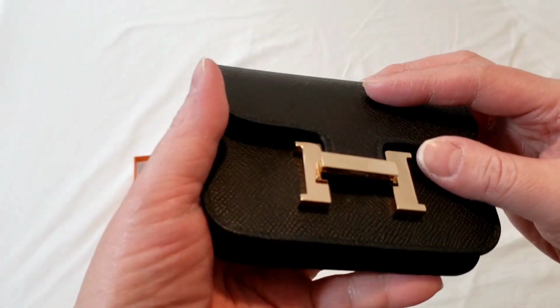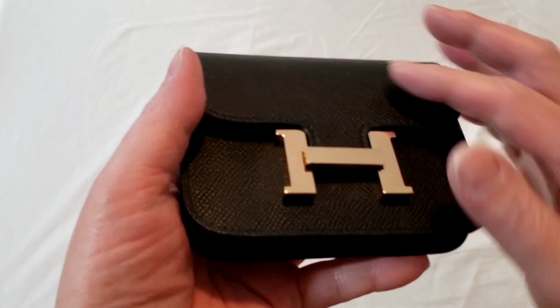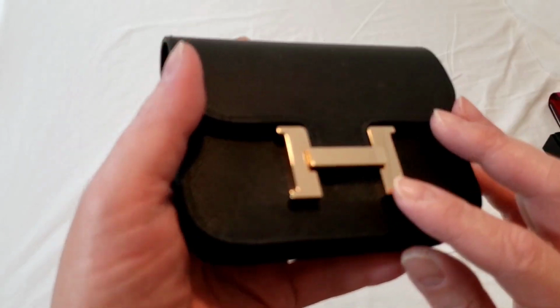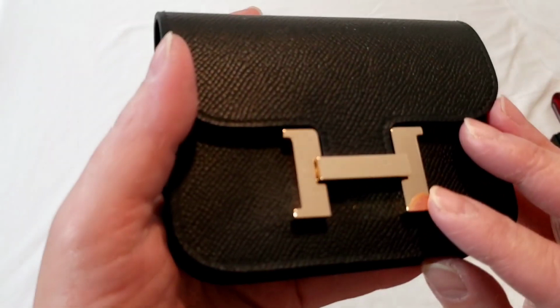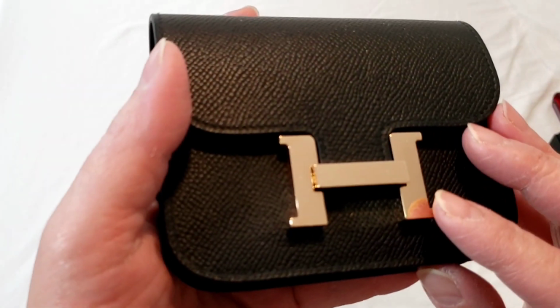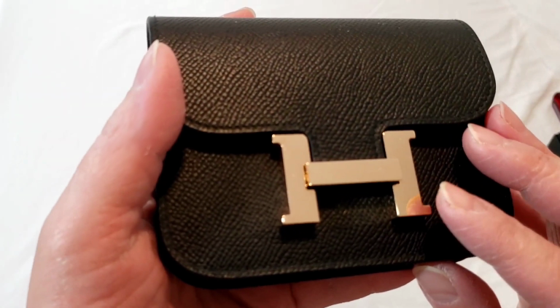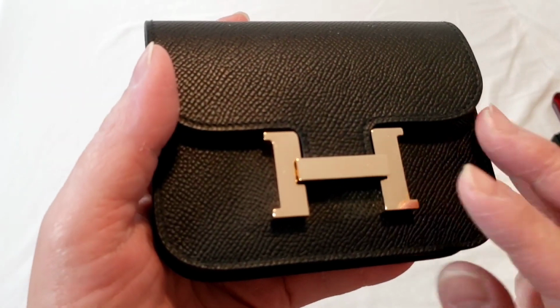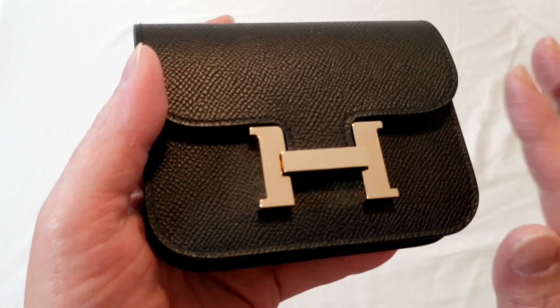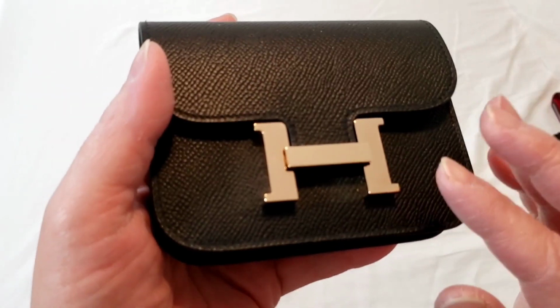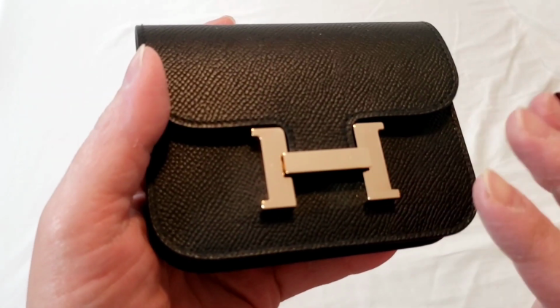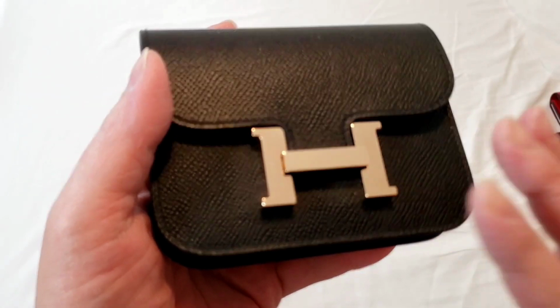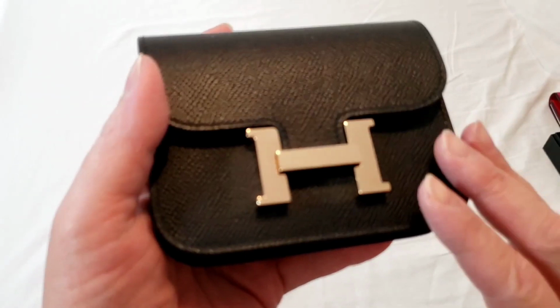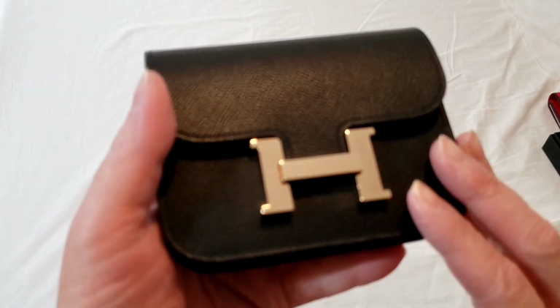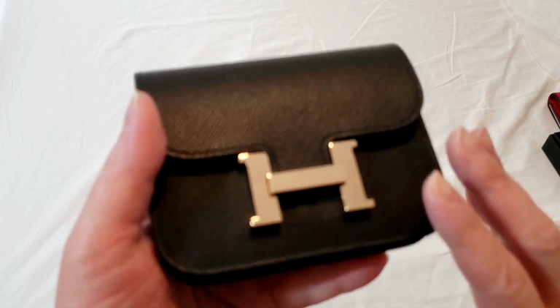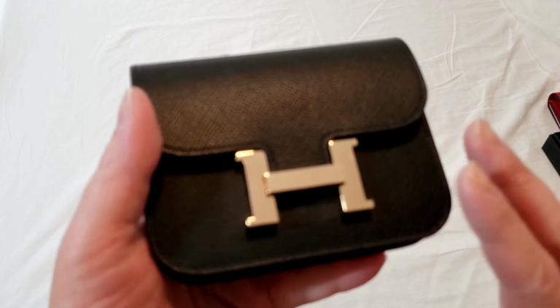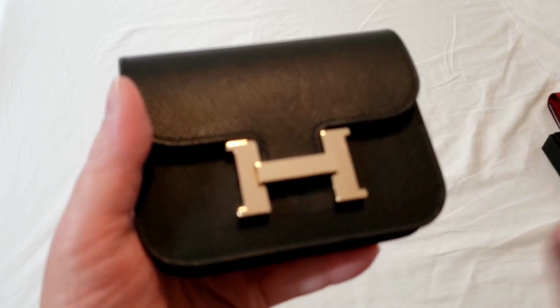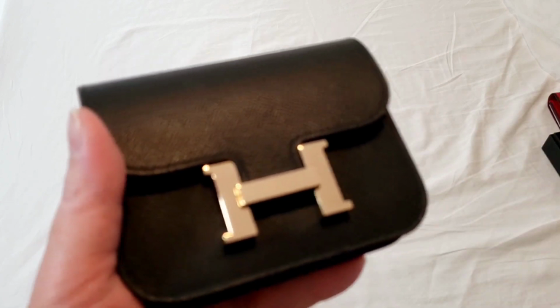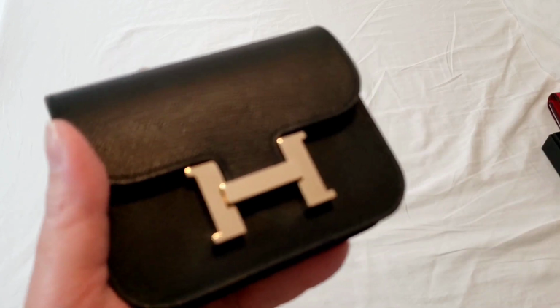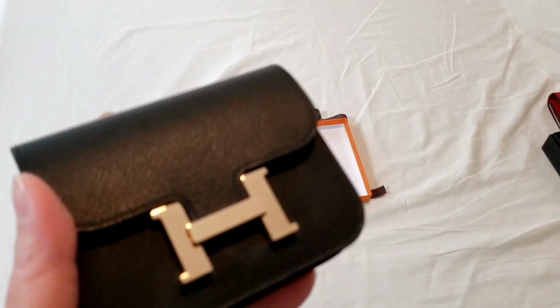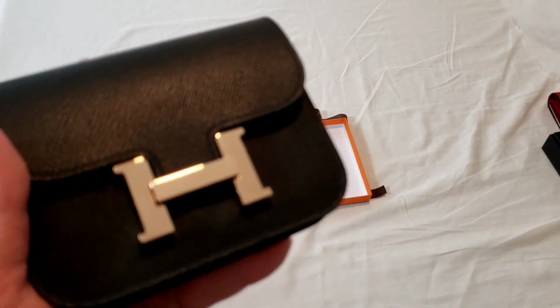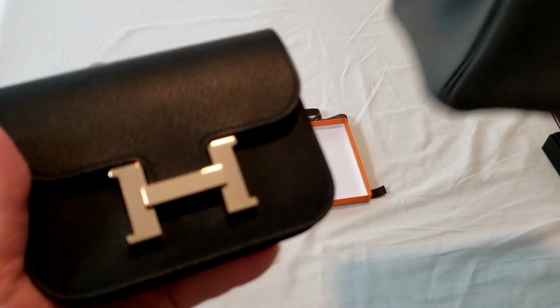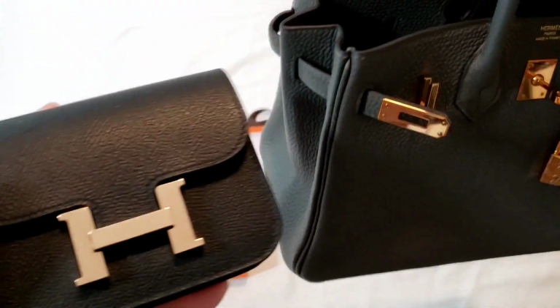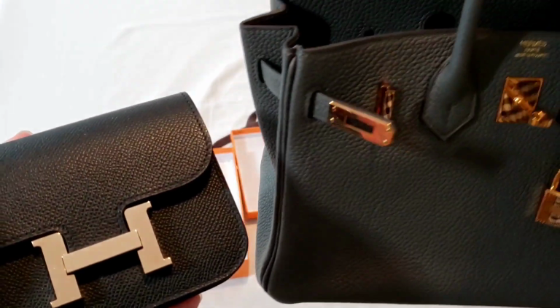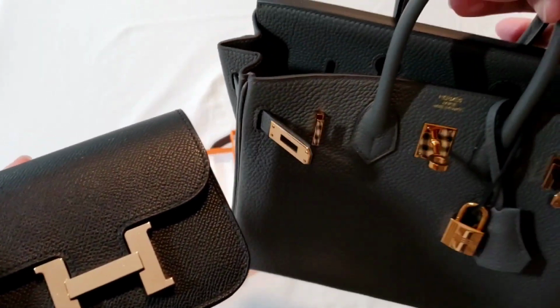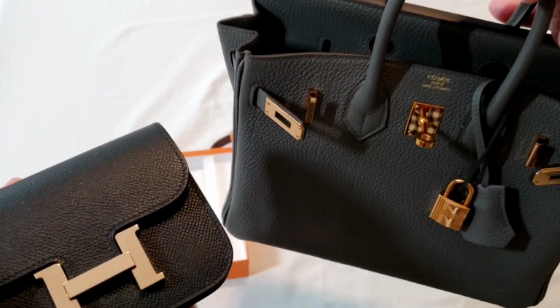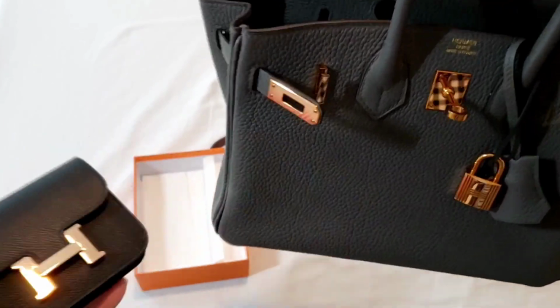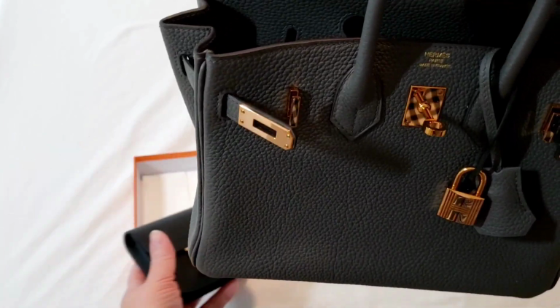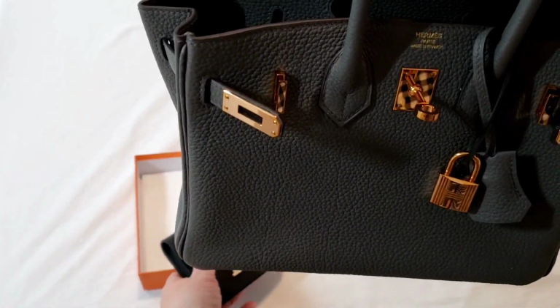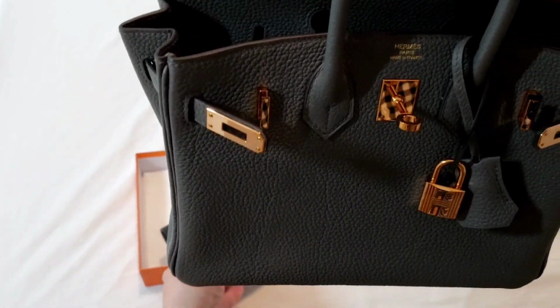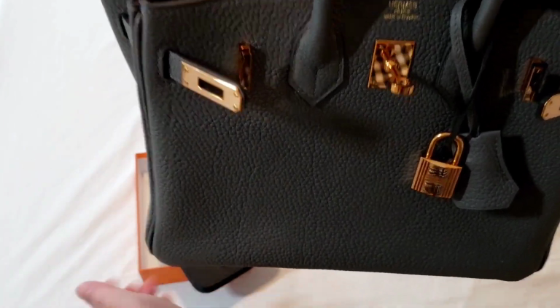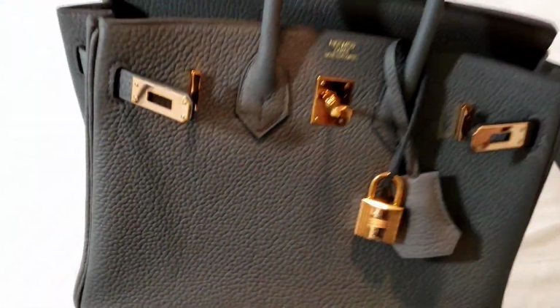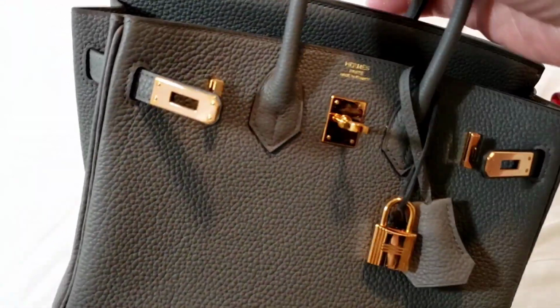And if you see, the sticker was actually peeled off because I peeled it off as soon as I got it, simply because I have a very bad experience with my Rose Gold hardware on my Birkin 25.